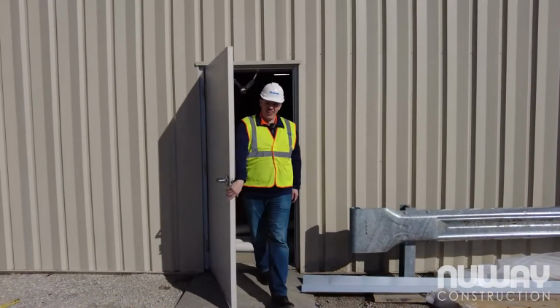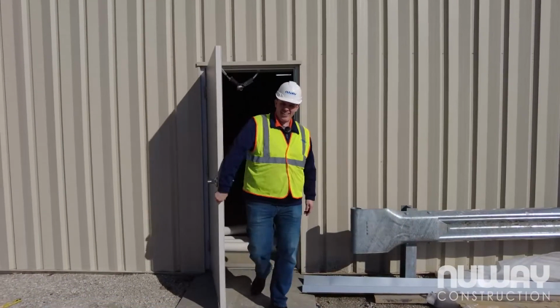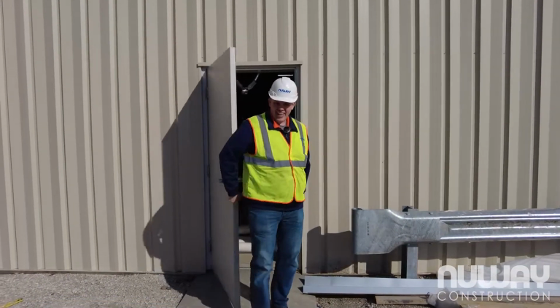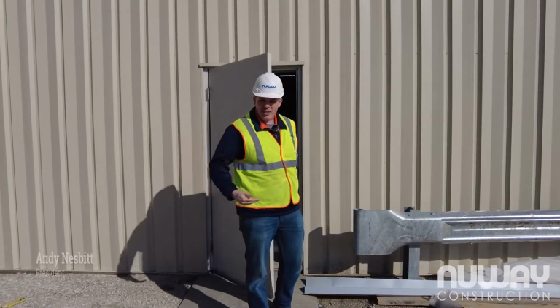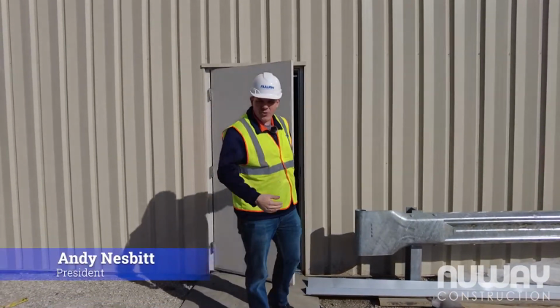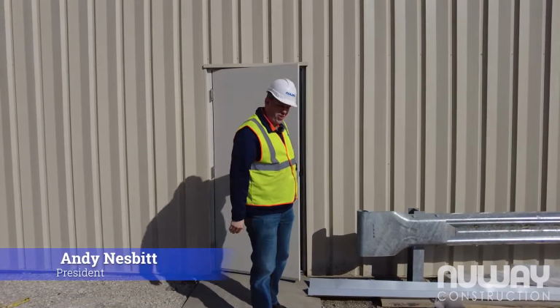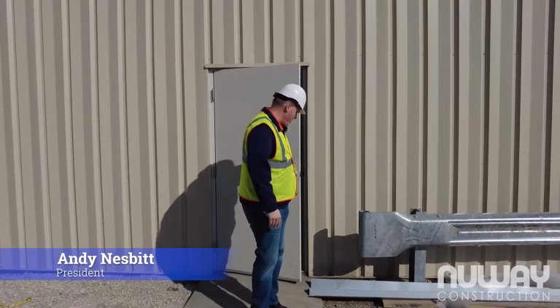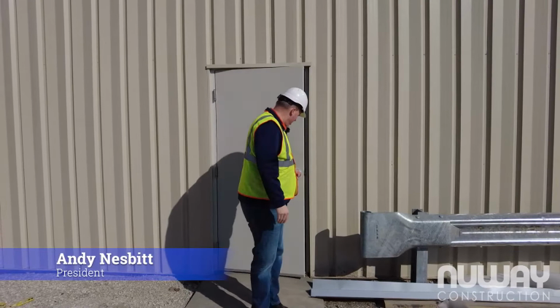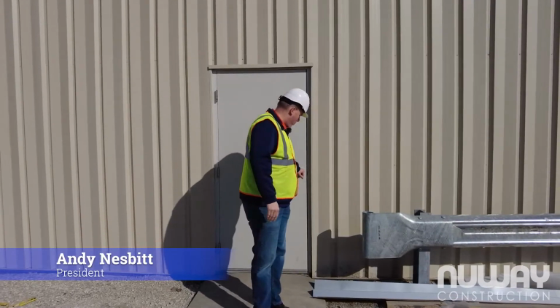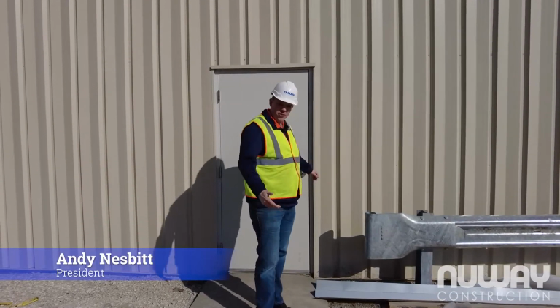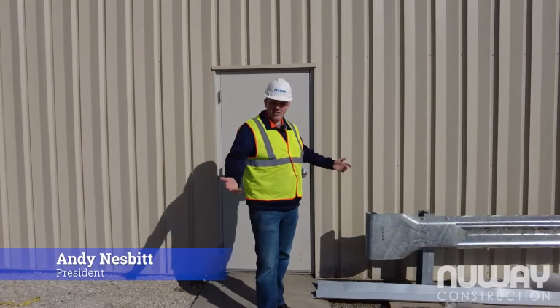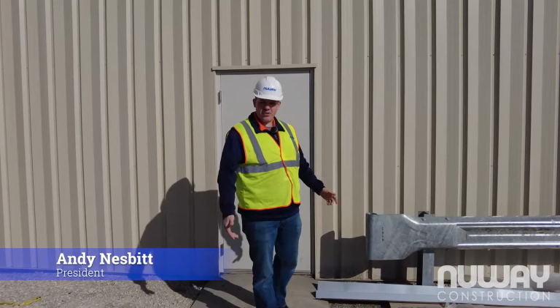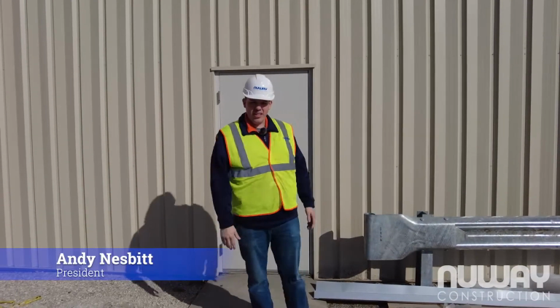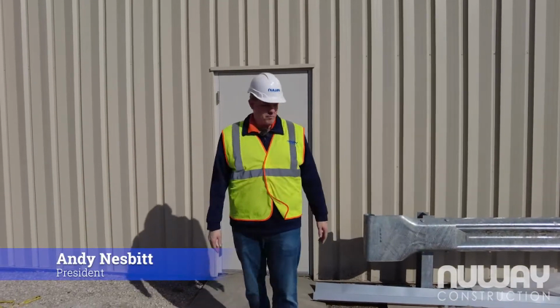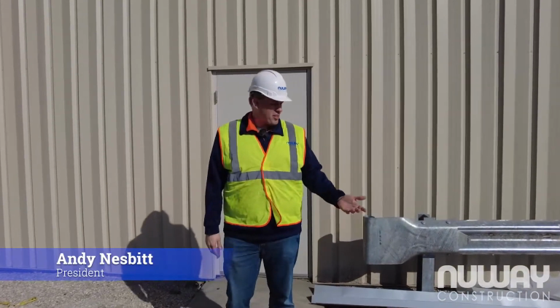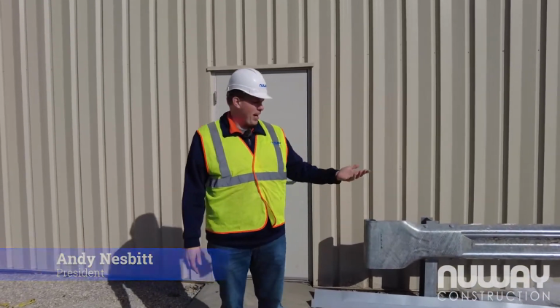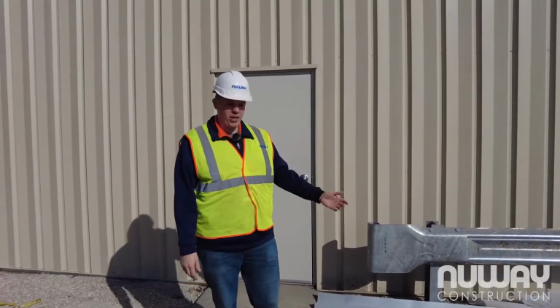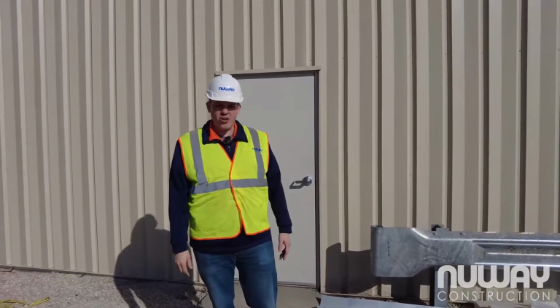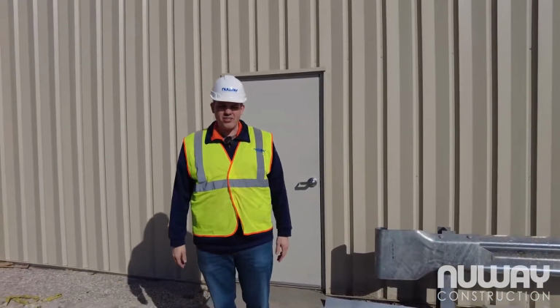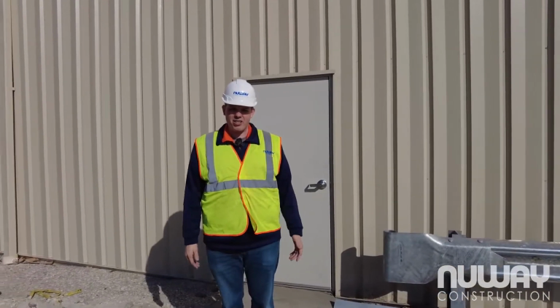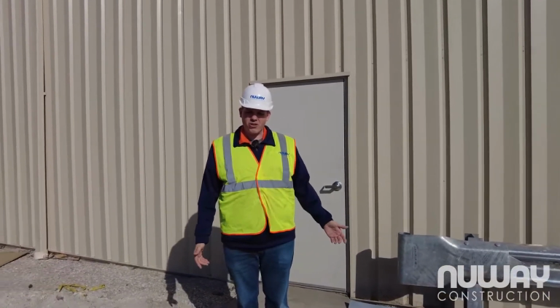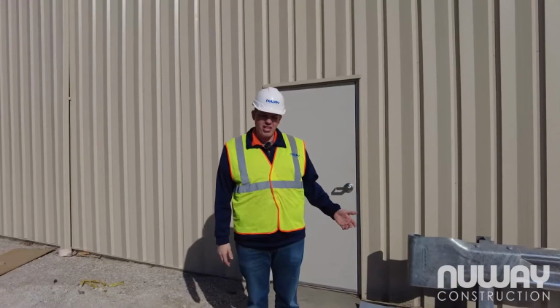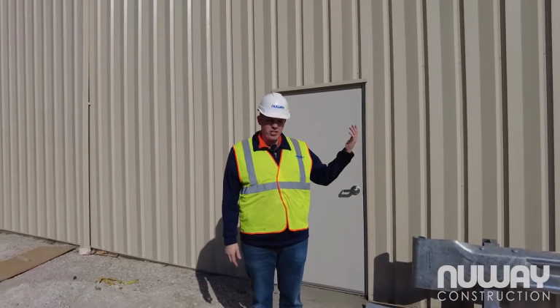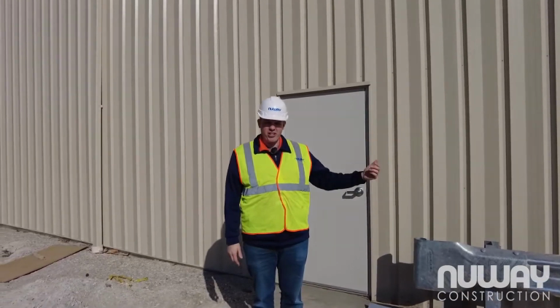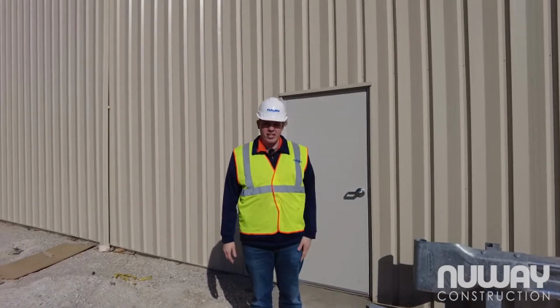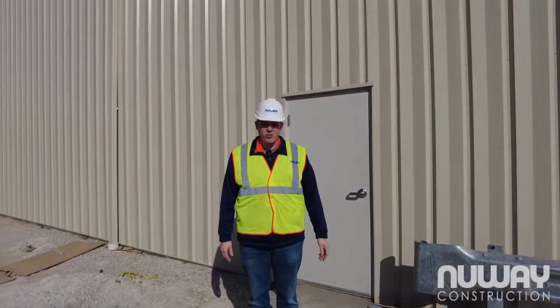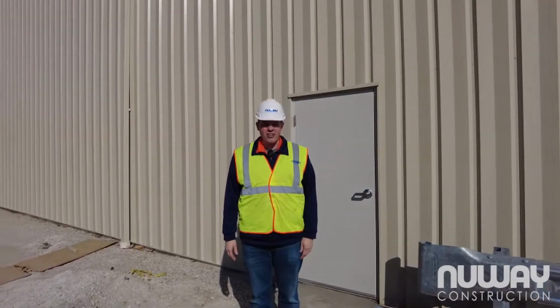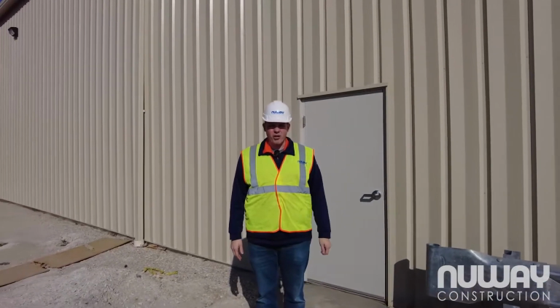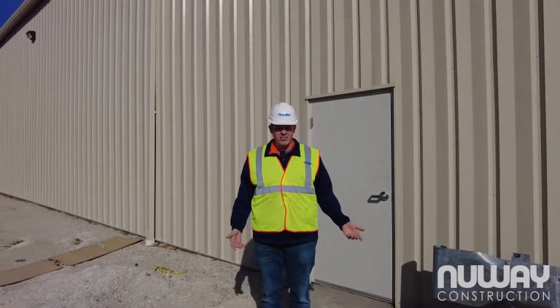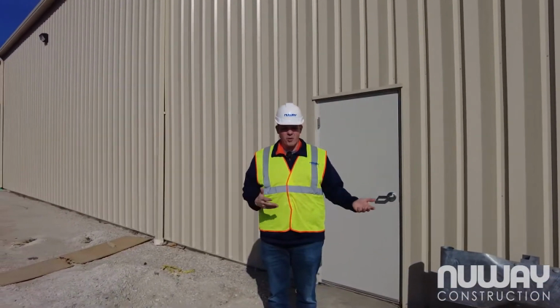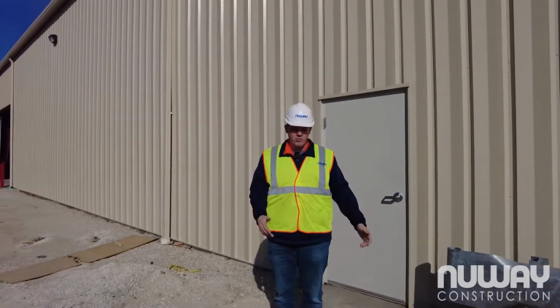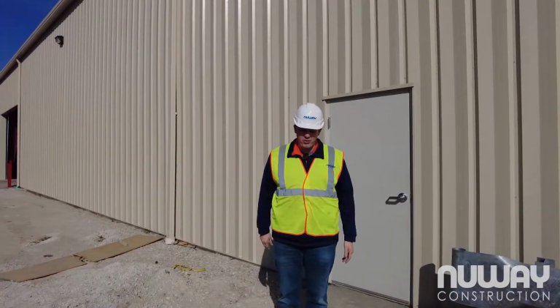Hi there! Andy Nesbitt with New Way Construction, where we build our relationships. I'm glad you could stop by here. We're out here in New Paris, Indiana, Smoker Craft. We just finished an addition — 12,000 square feet — so they can start producing more boats.